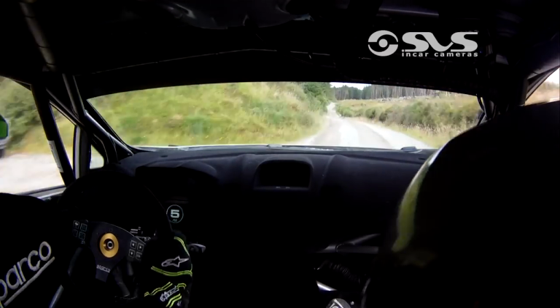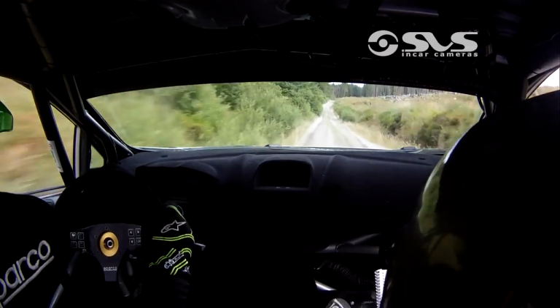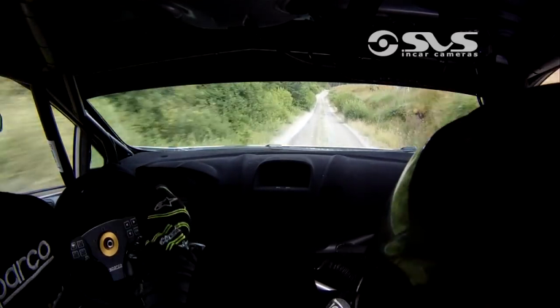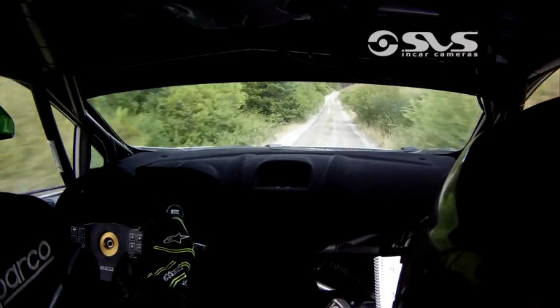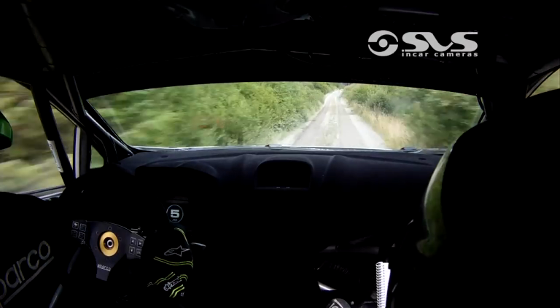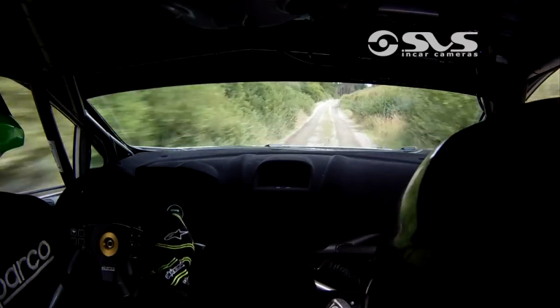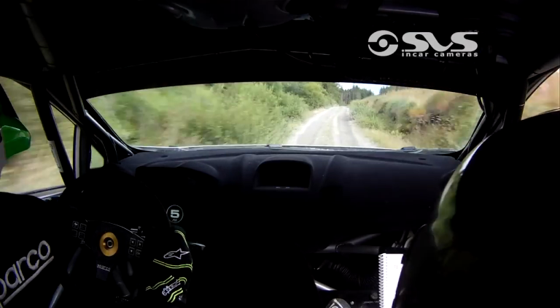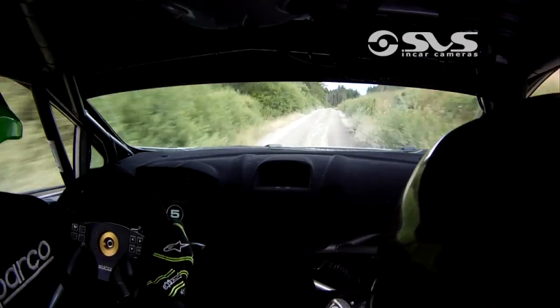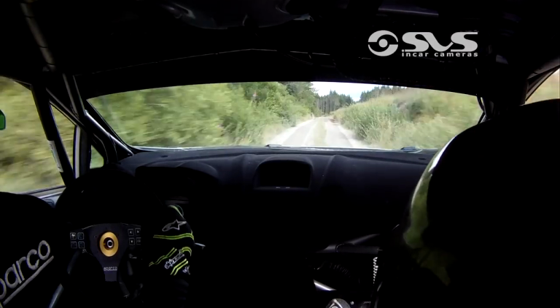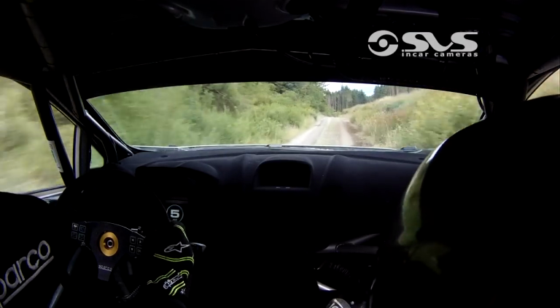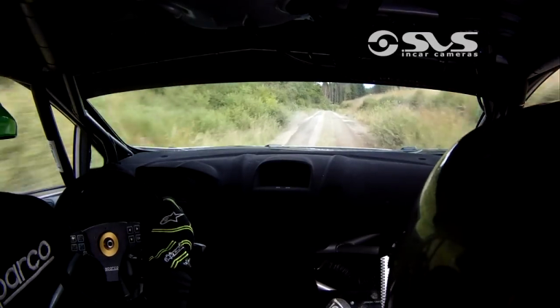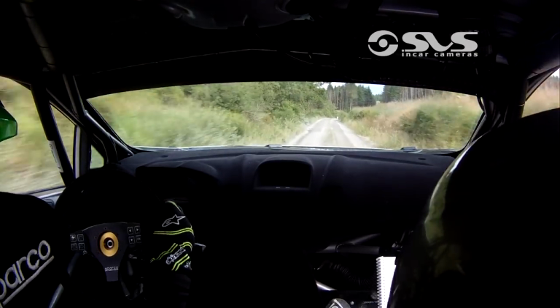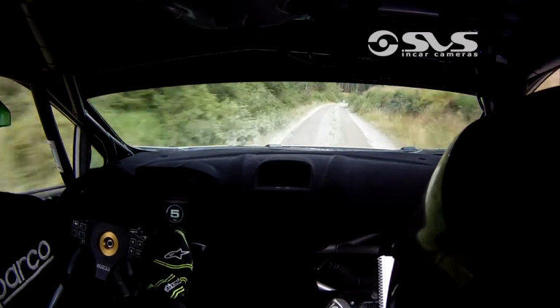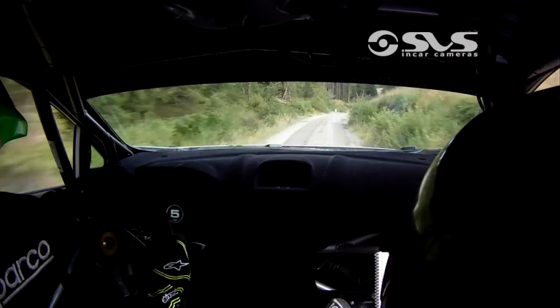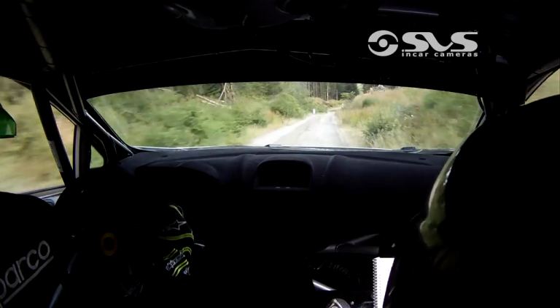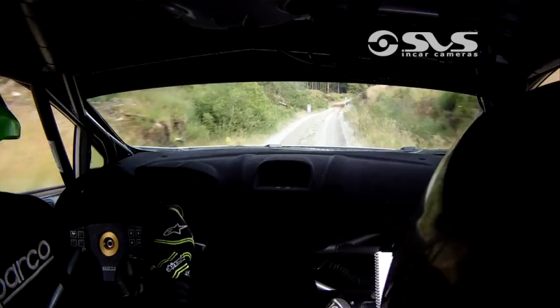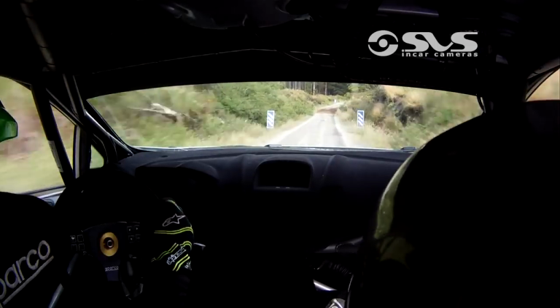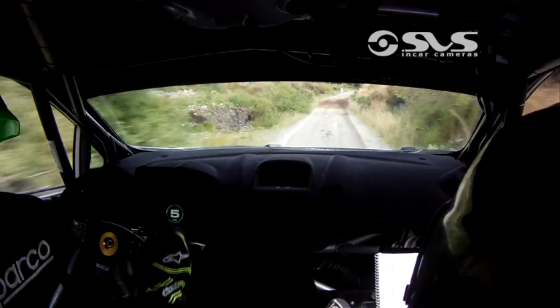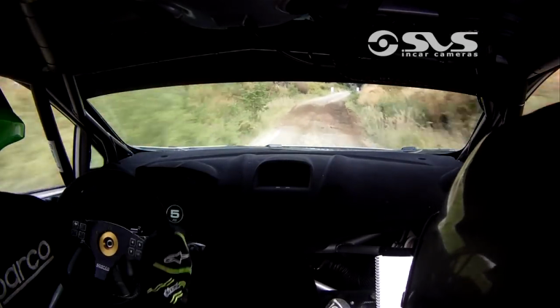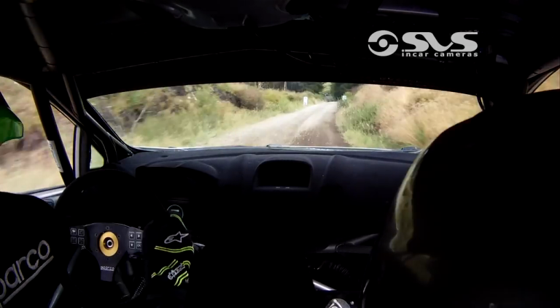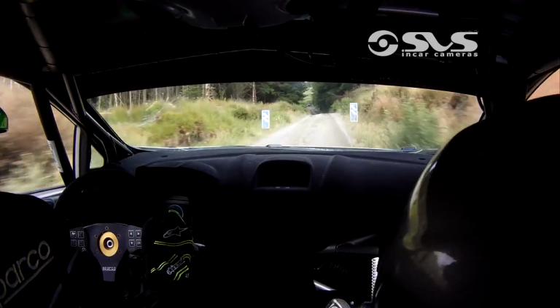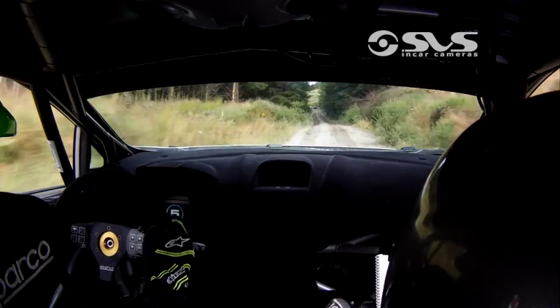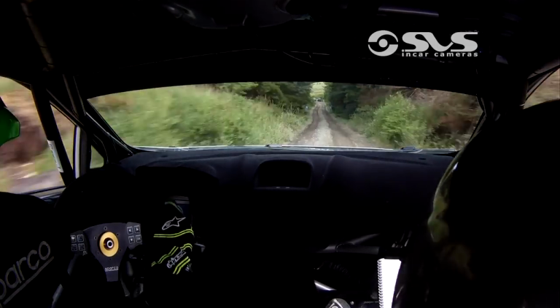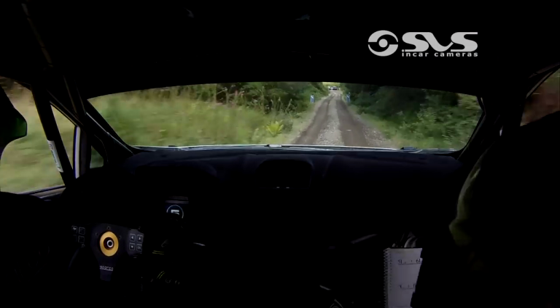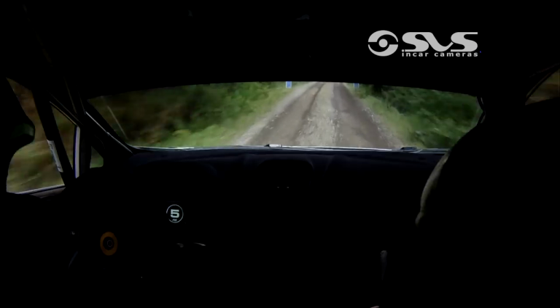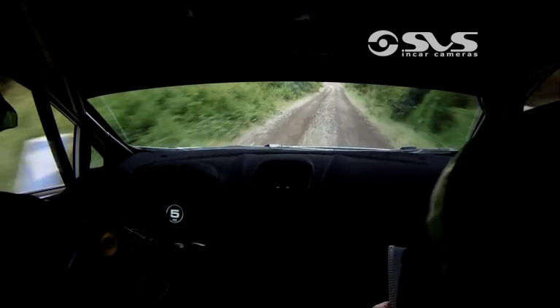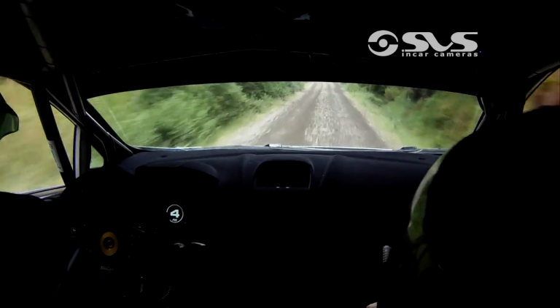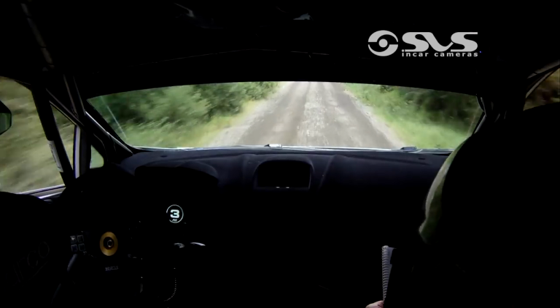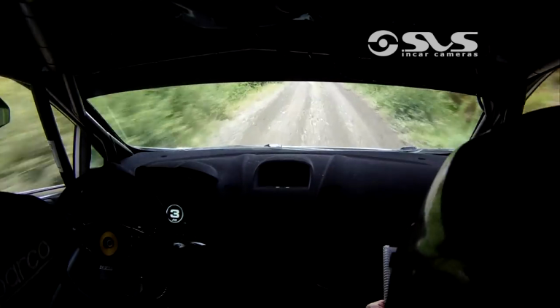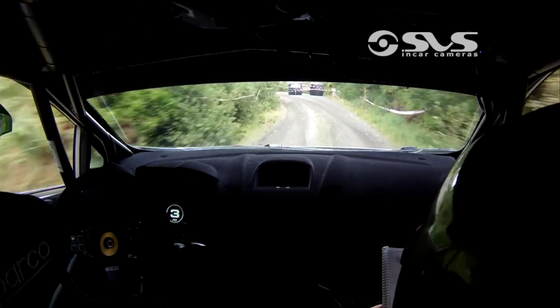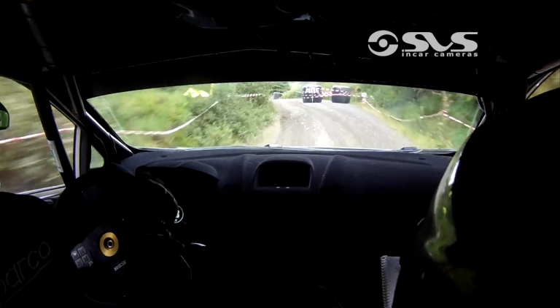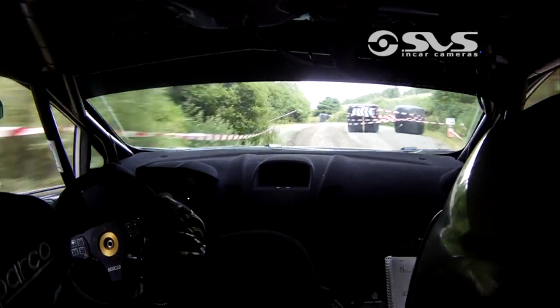Flat crest and flat 6 right. 80, flat 5 right, keep in to 6 left. 130, all the way to the 100 board, bus stop left — empty. Into 4 left, go for me. 250.